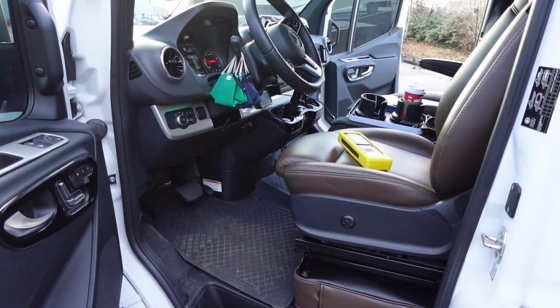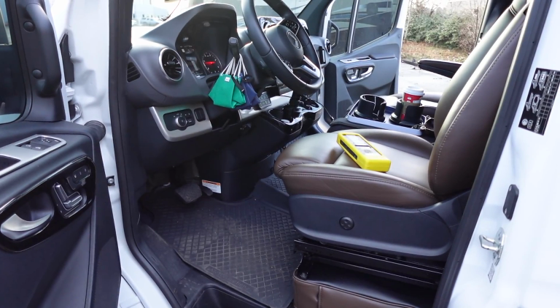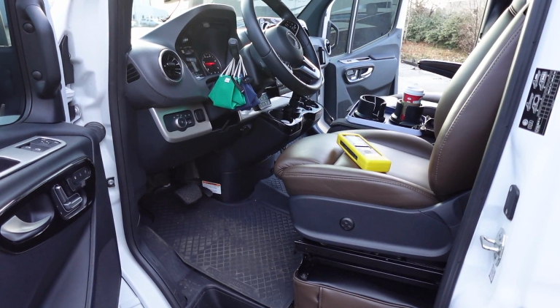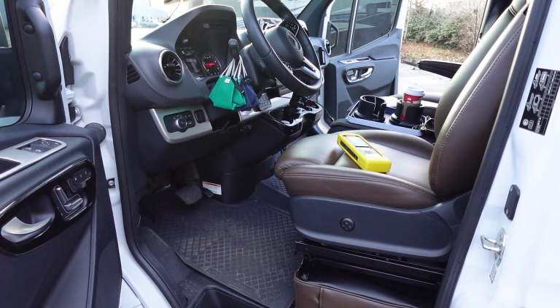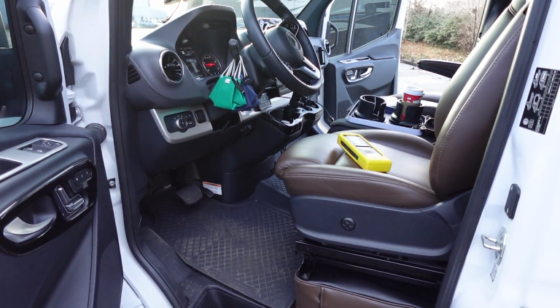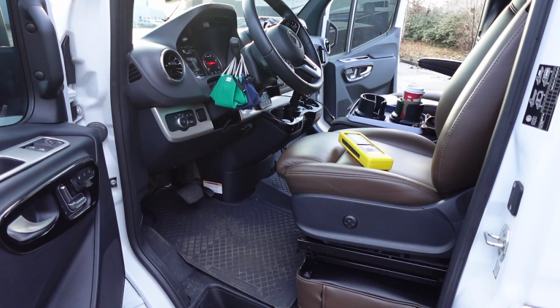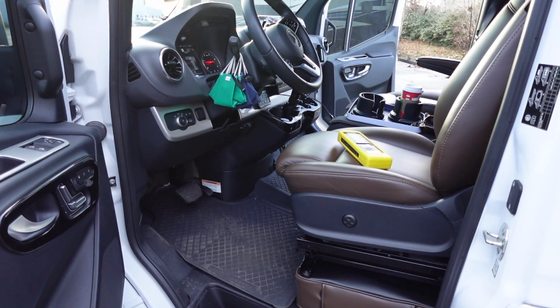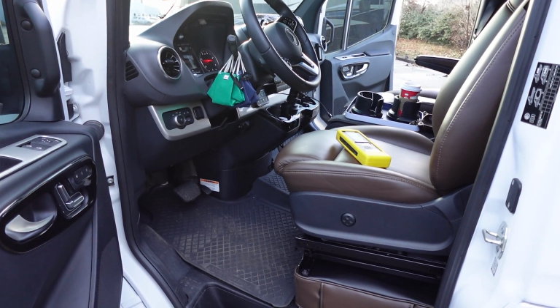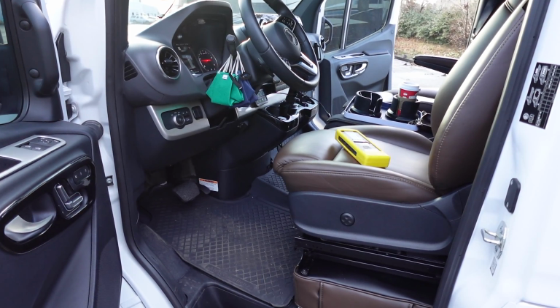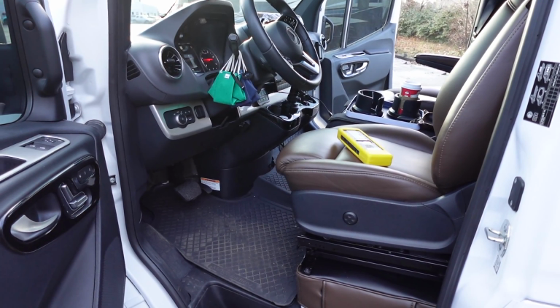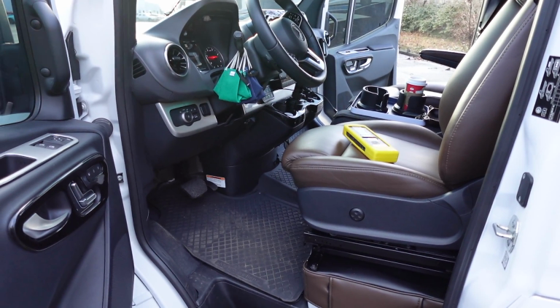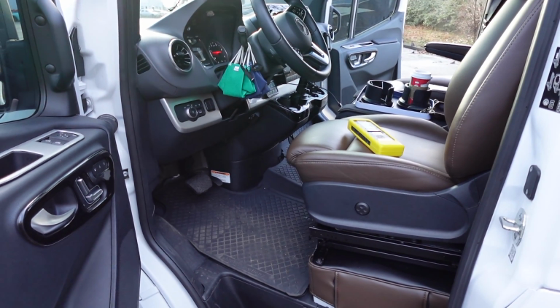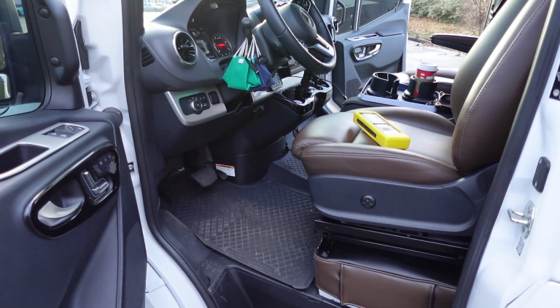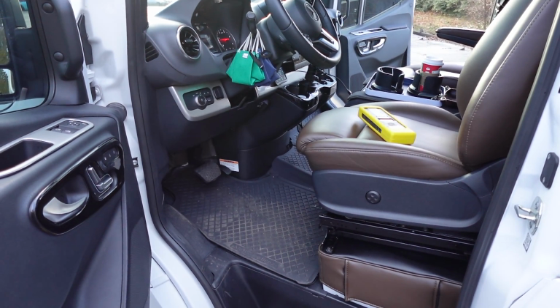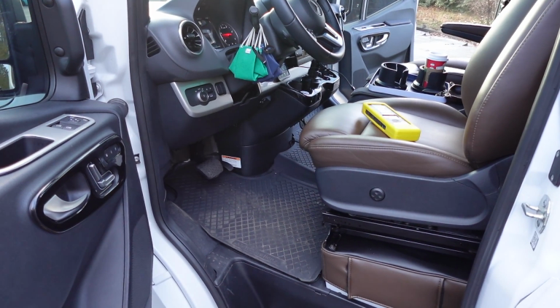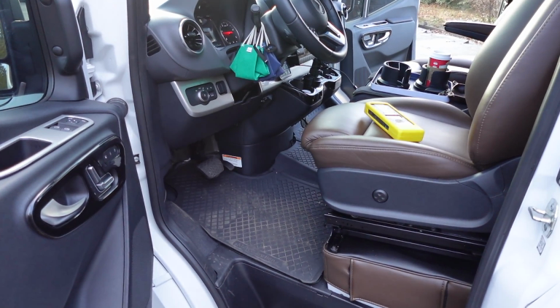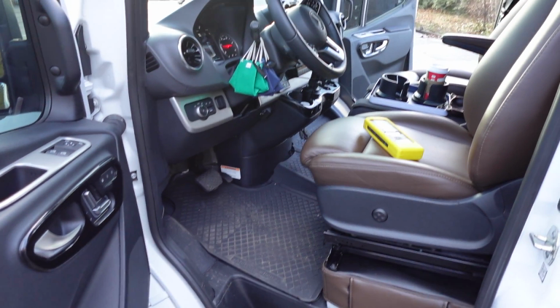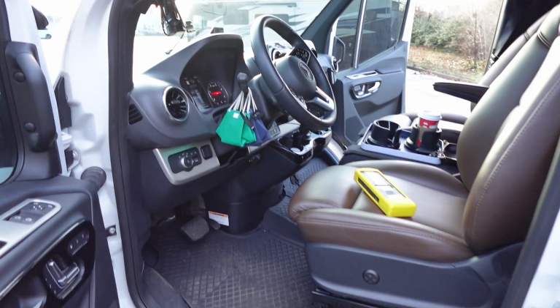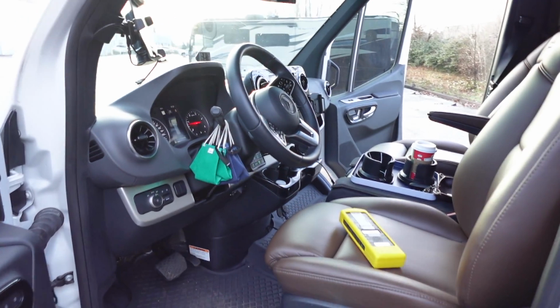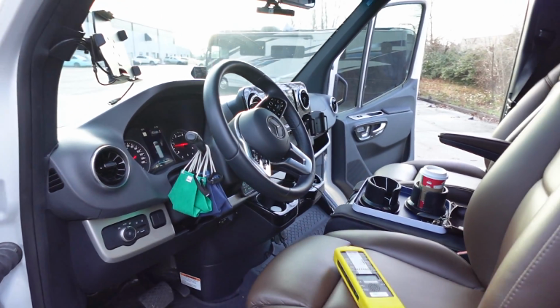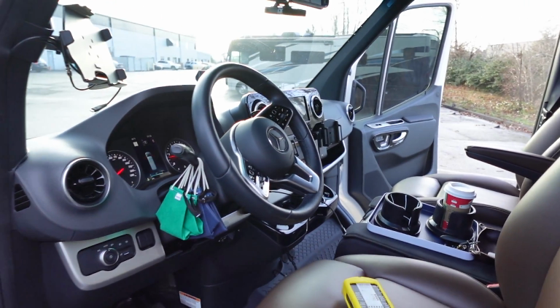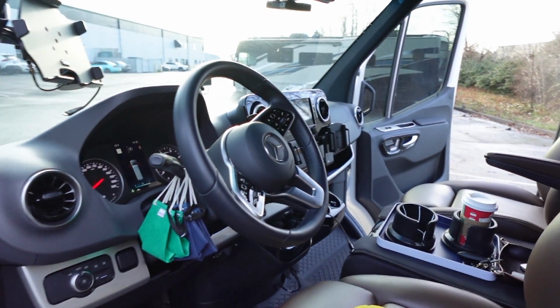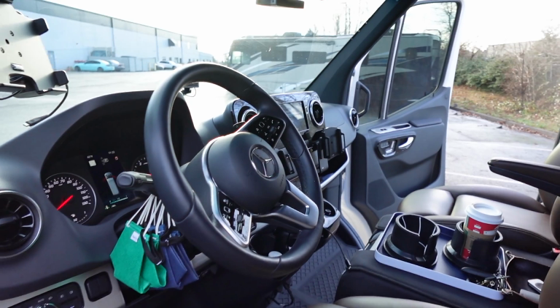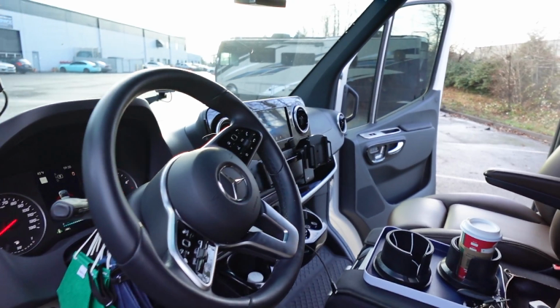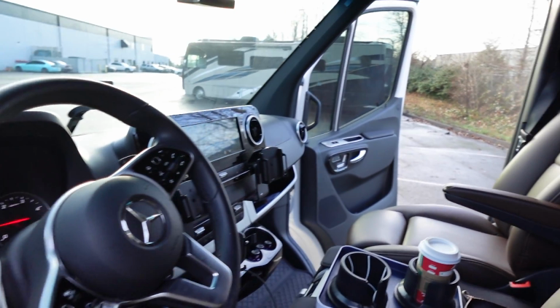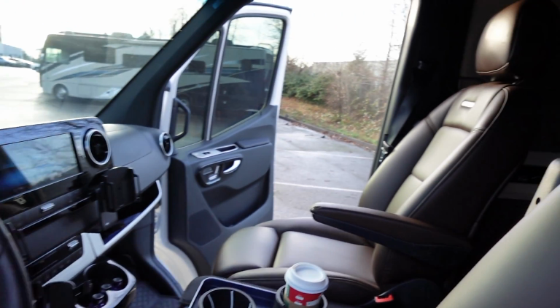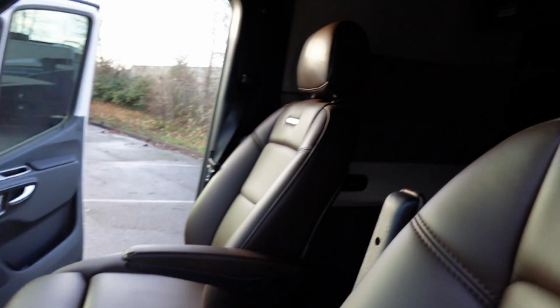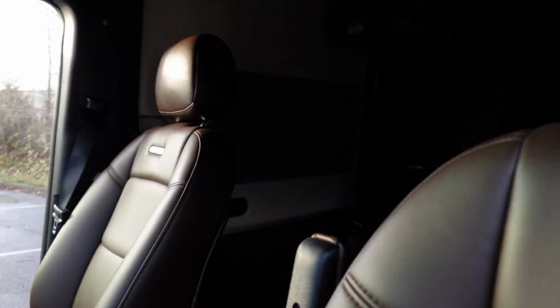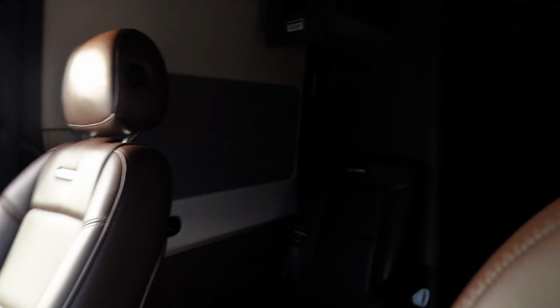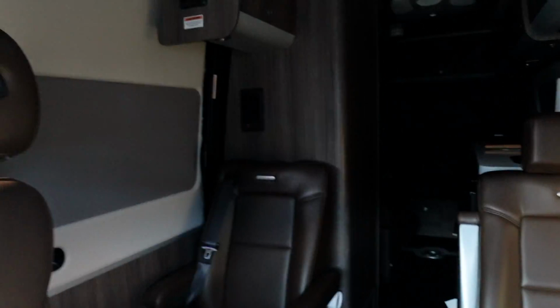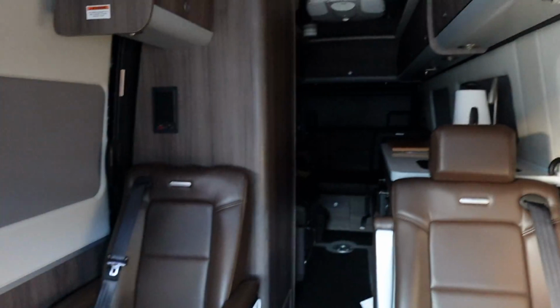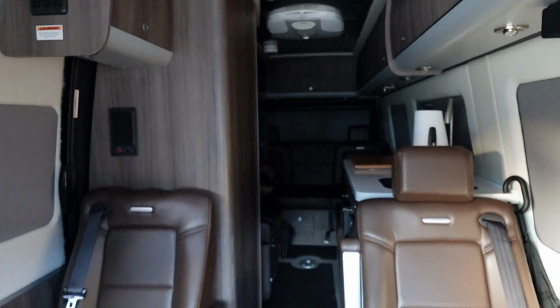So as you guys can see, this is the interior — it is incredibly plush and luxurious. Let's see if I can show you a little bit of the back.